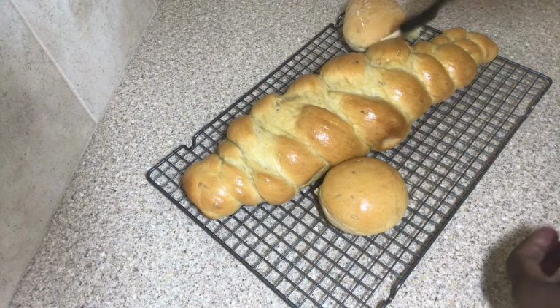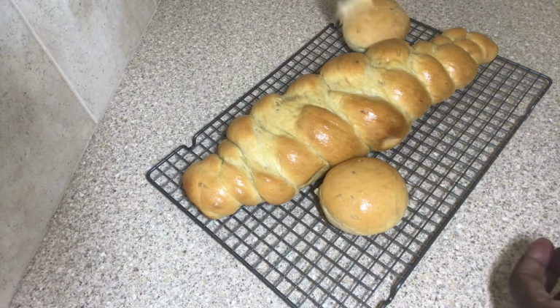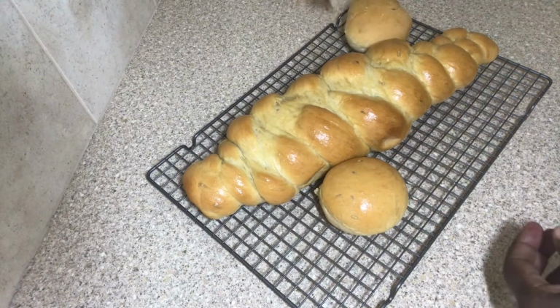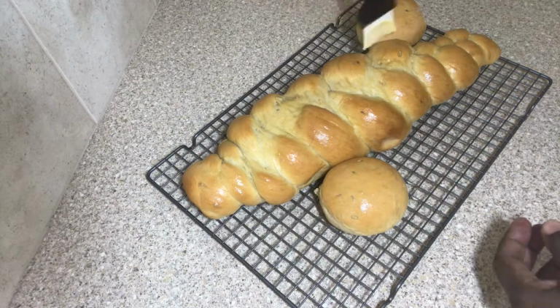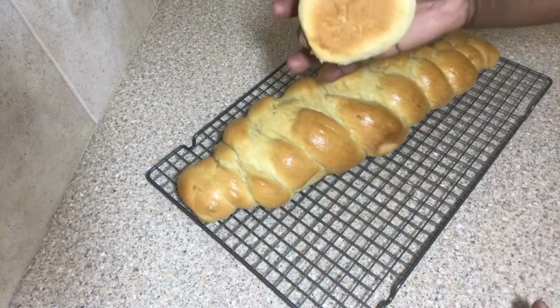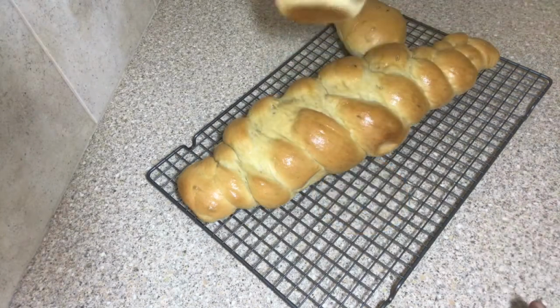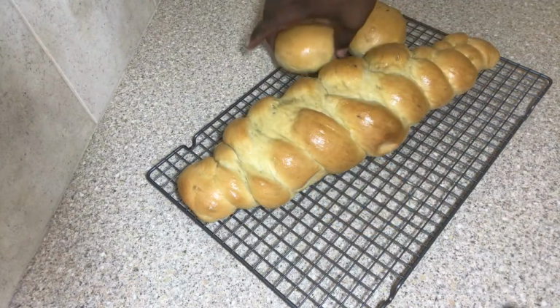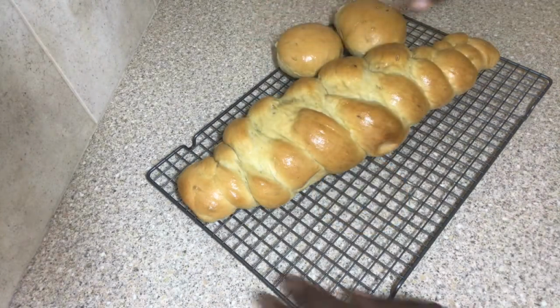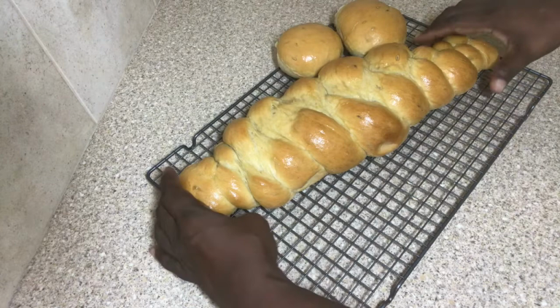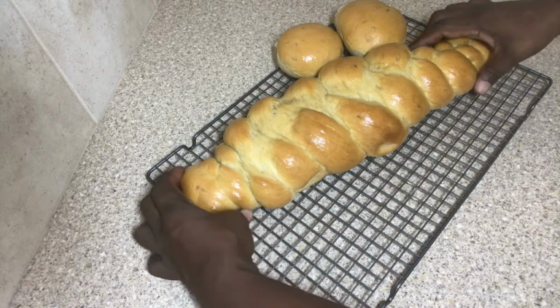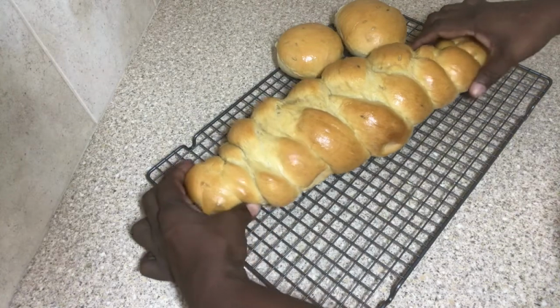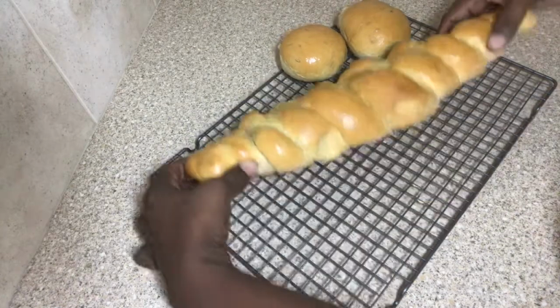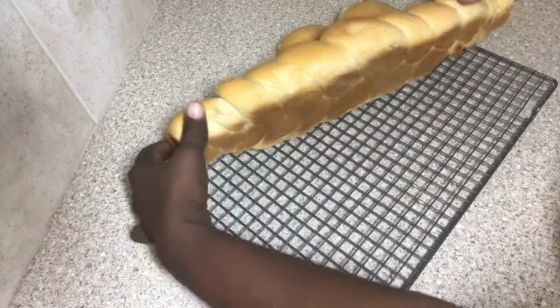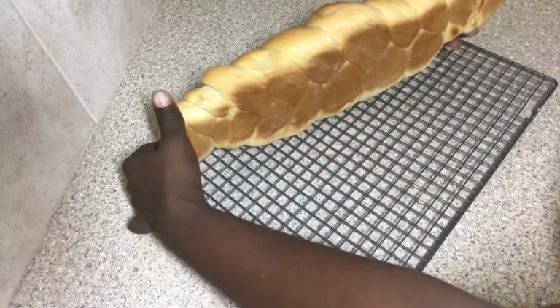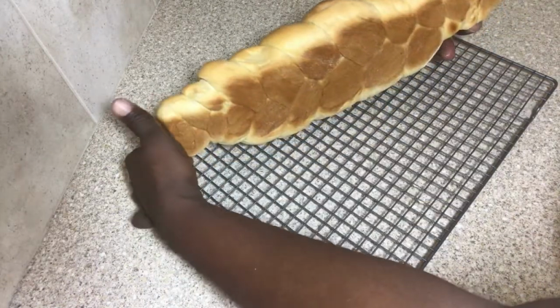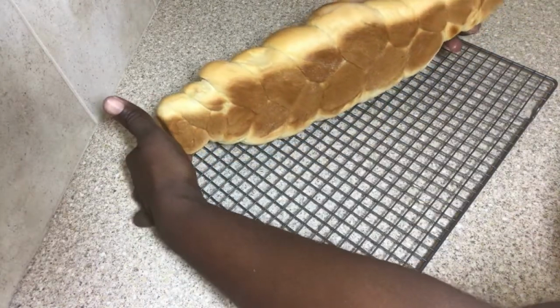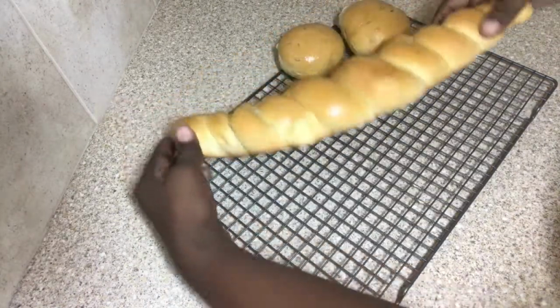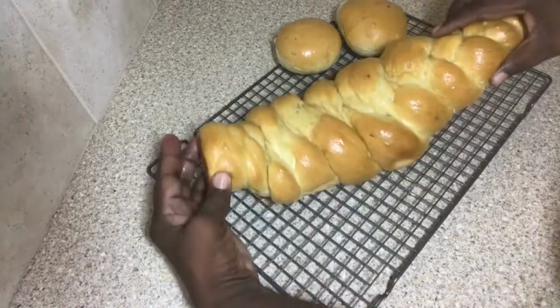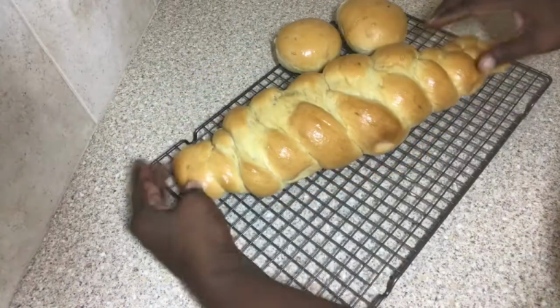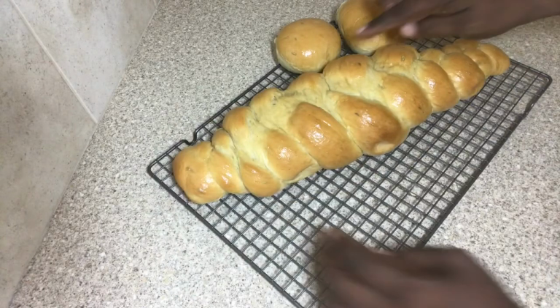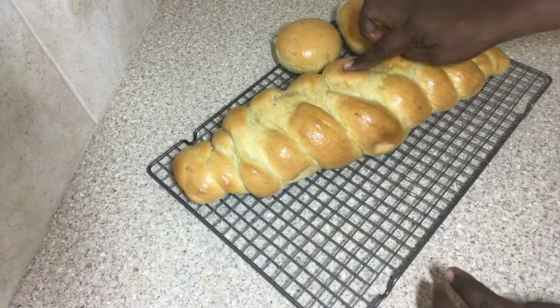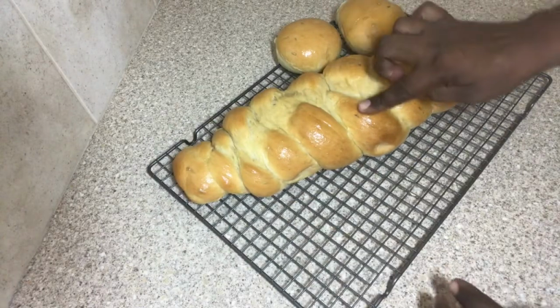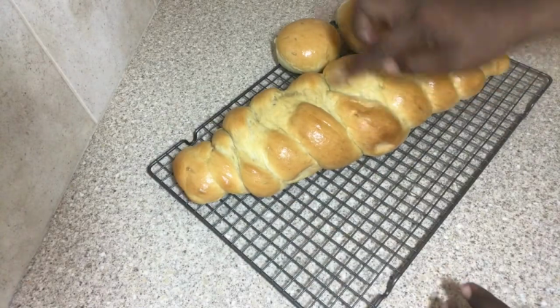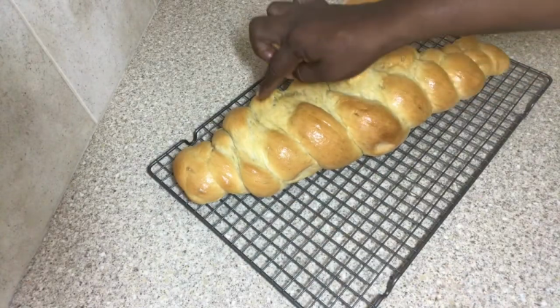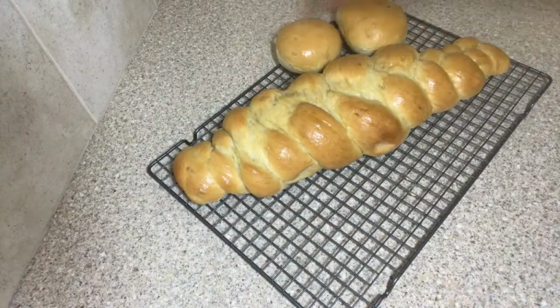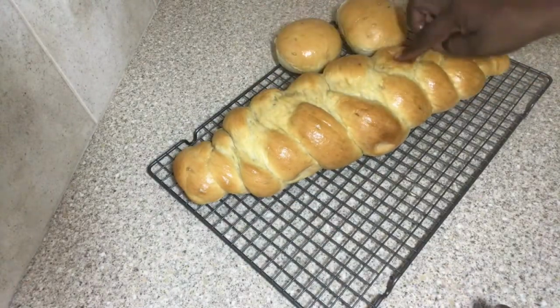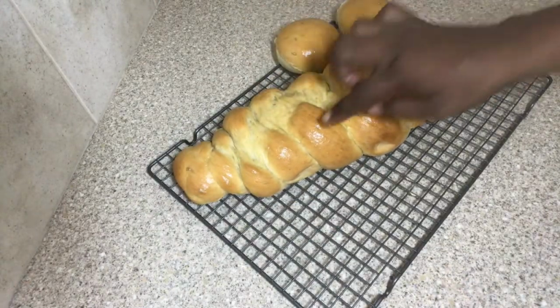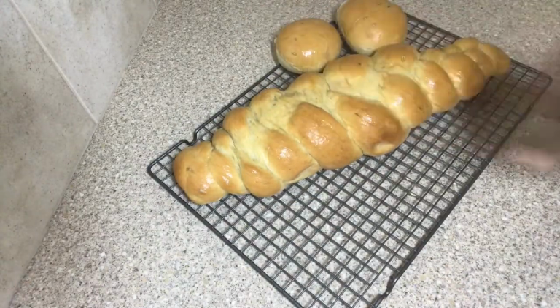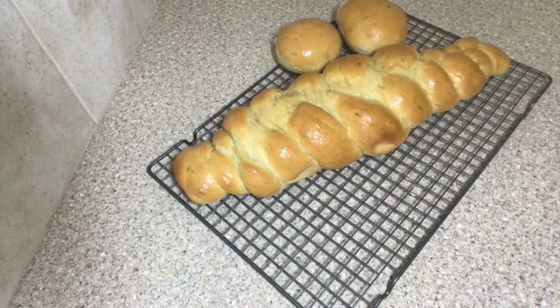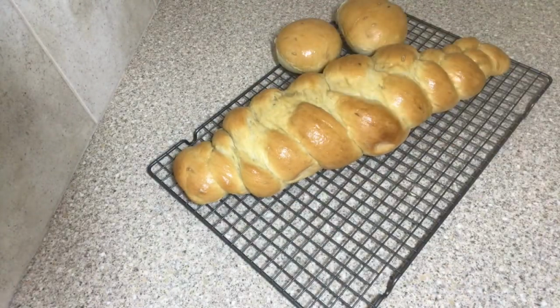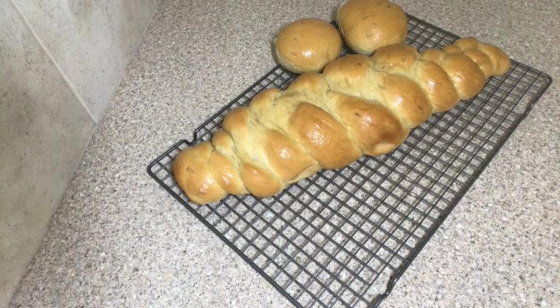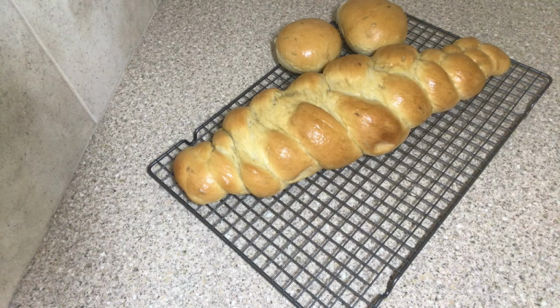This is what my finished bread looks like — it is so soft, it is so delicious. Try this! Thank you for coming into the kitchen with Lynn, and I will see you in my next video. See you soon!